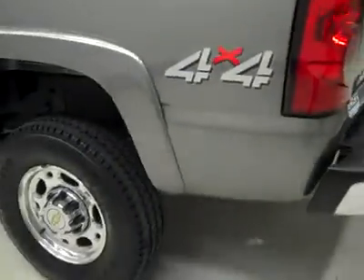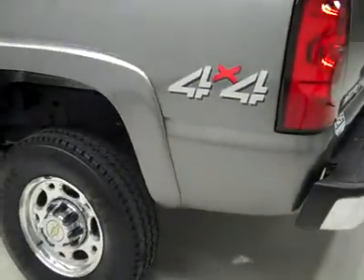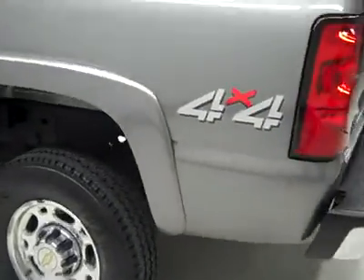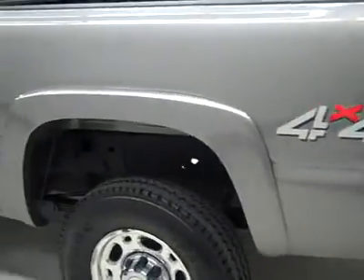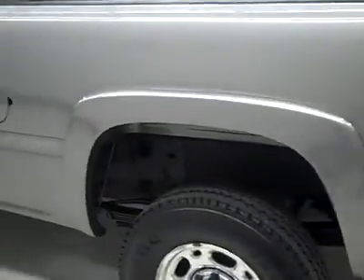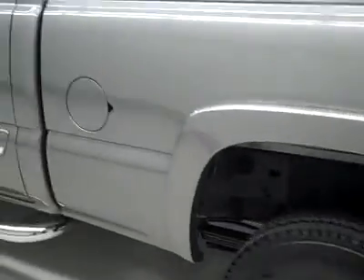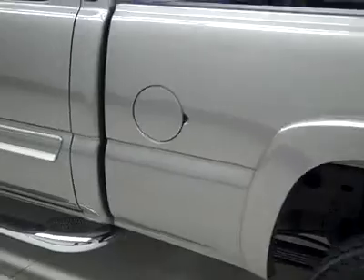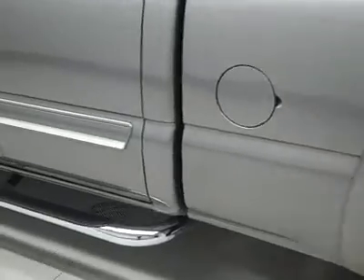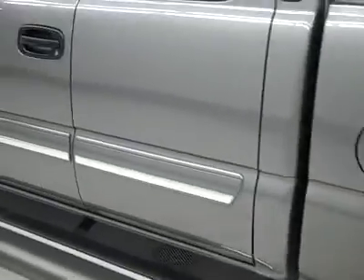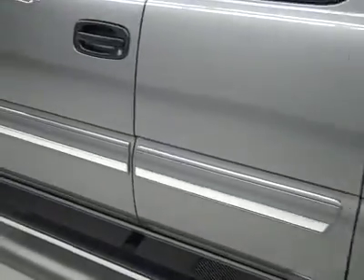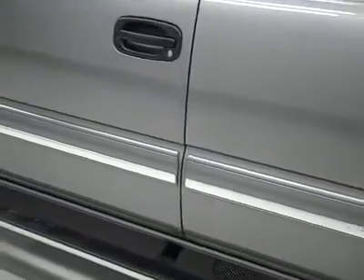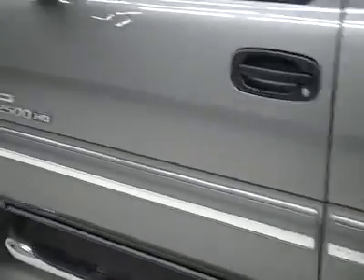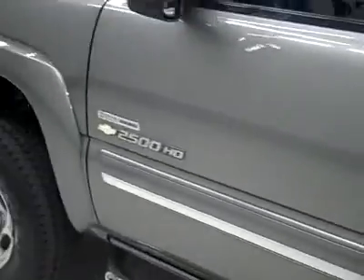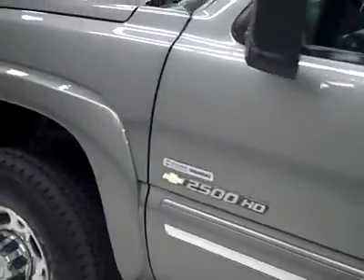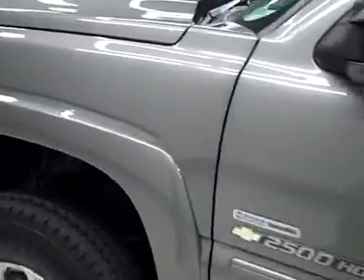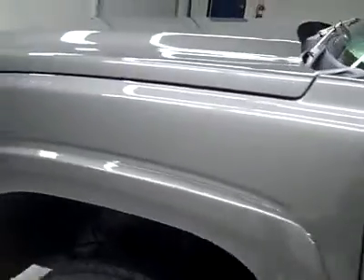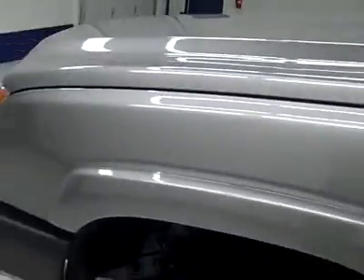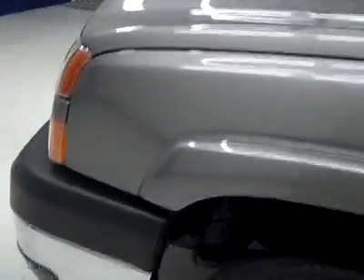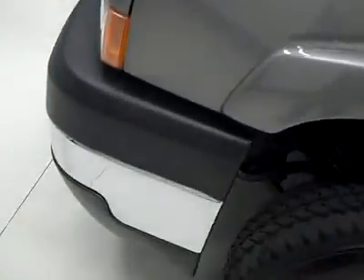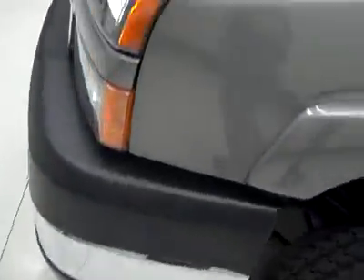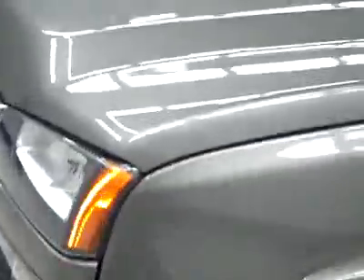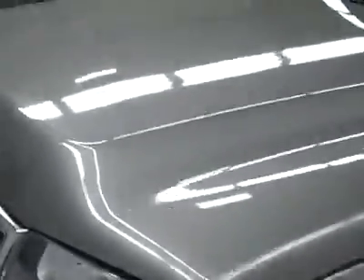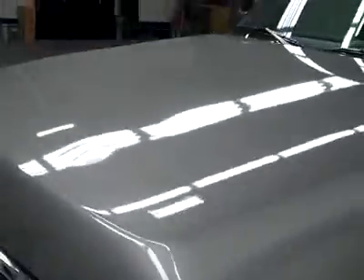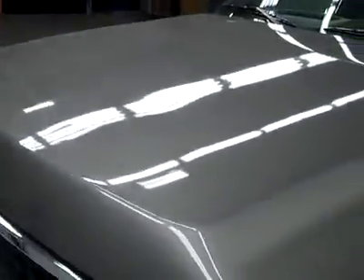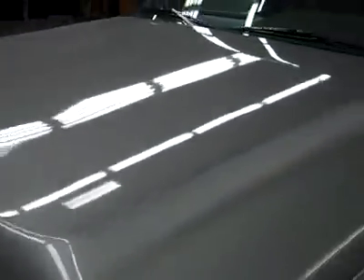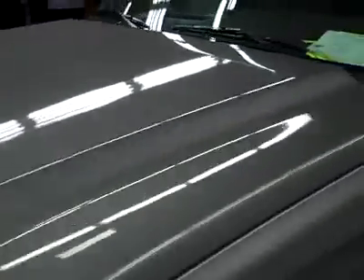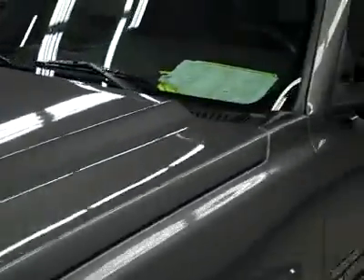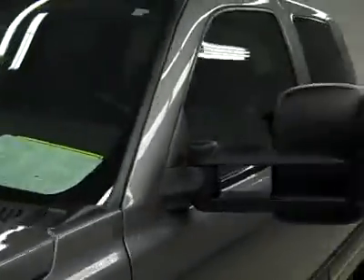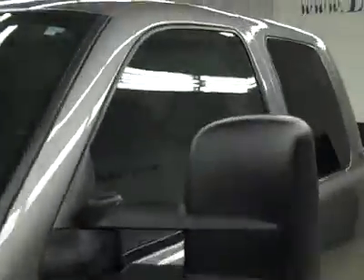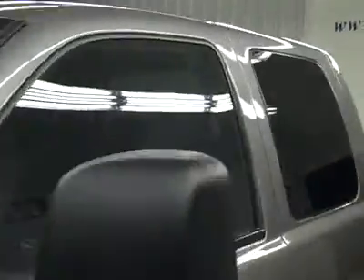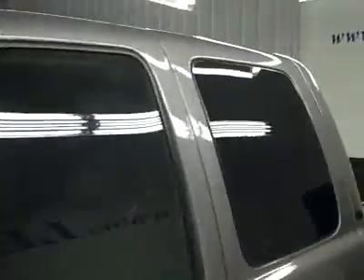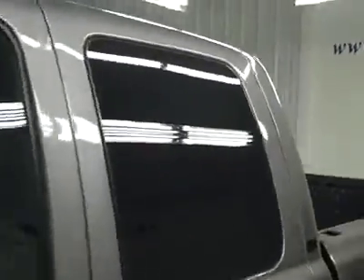Down this side again, nice clean paint, no dents or dings, no major scratches over here either. The hood looks good too — the body's in great shape. Let's take a look inside.